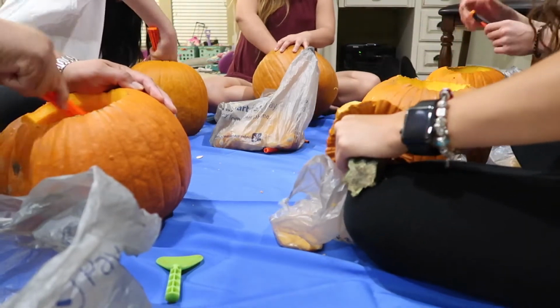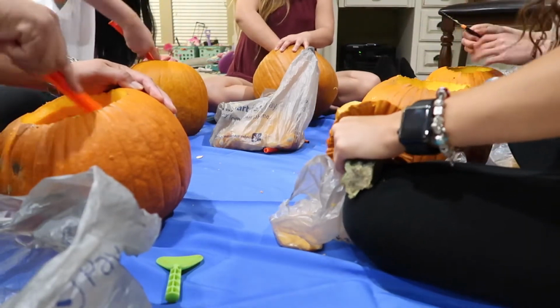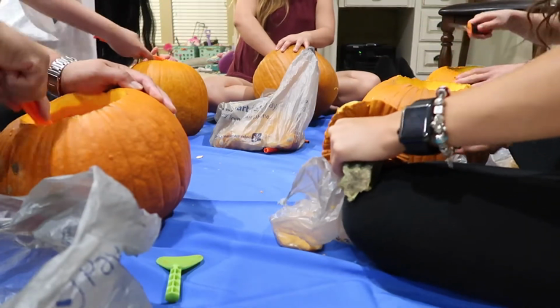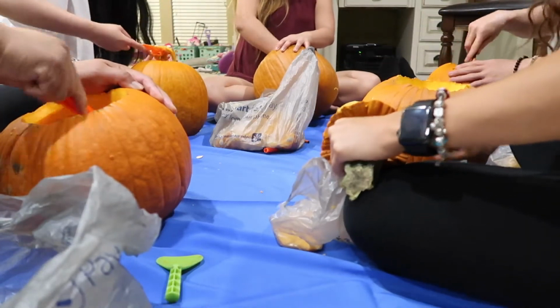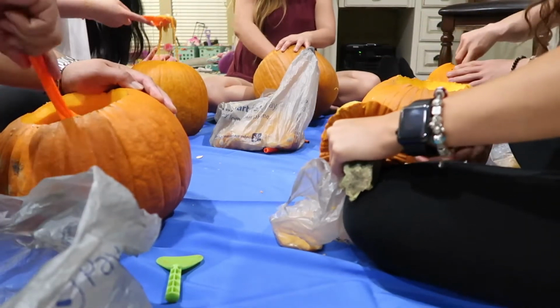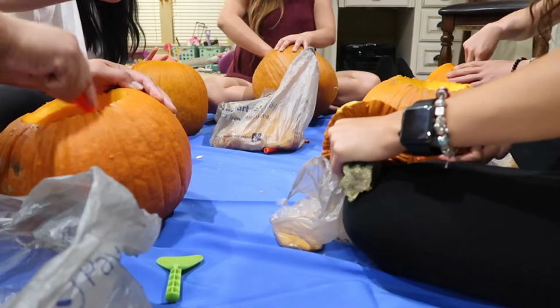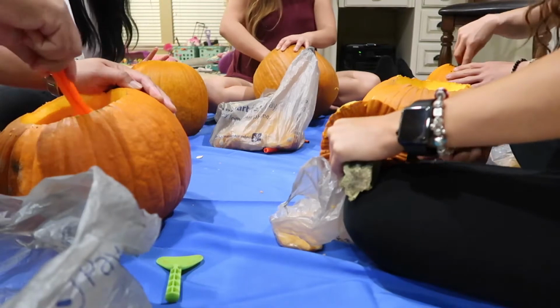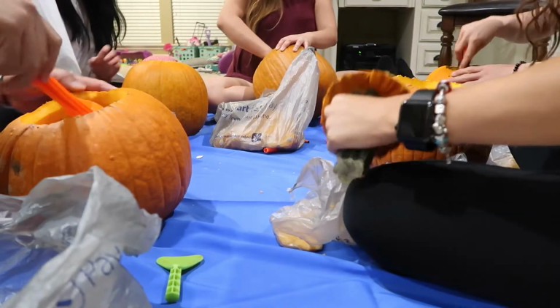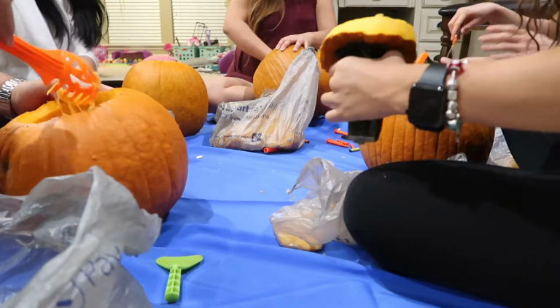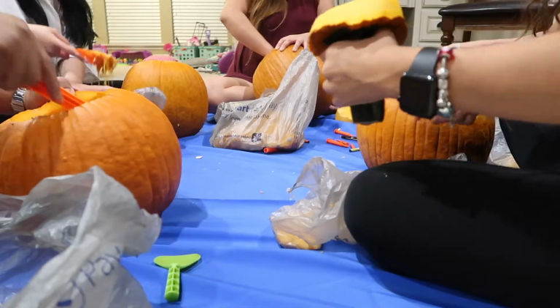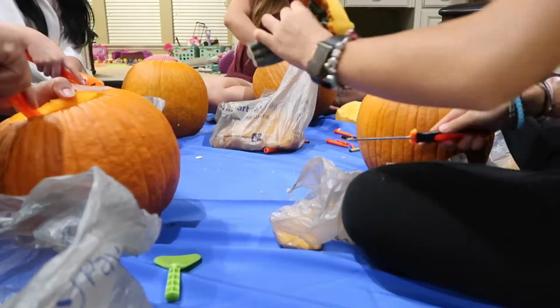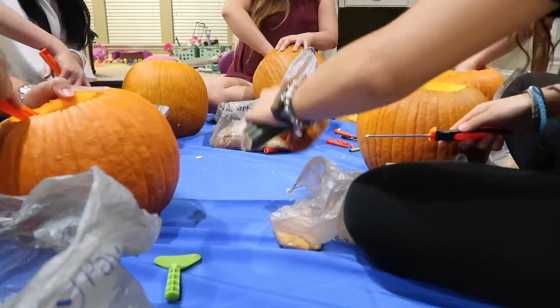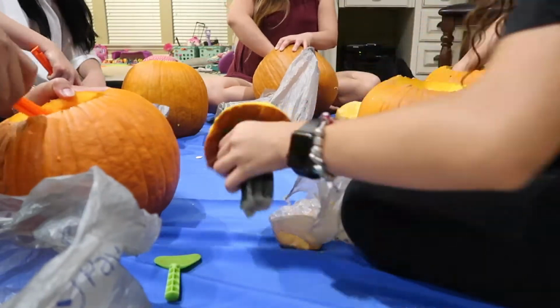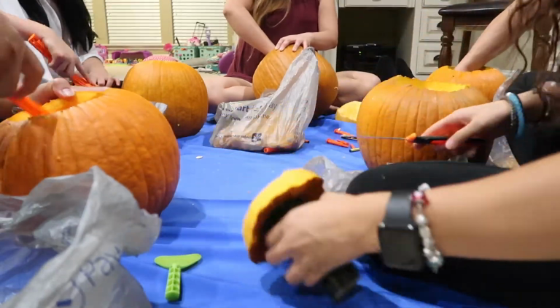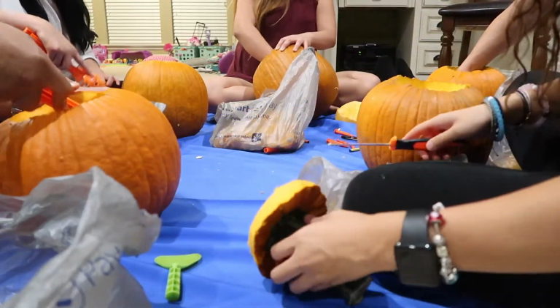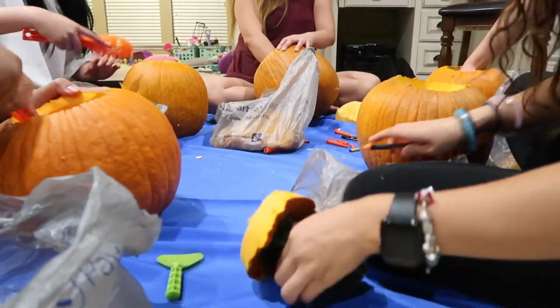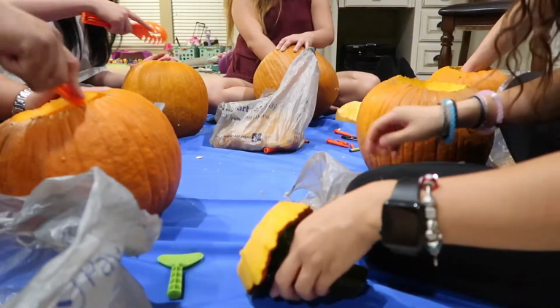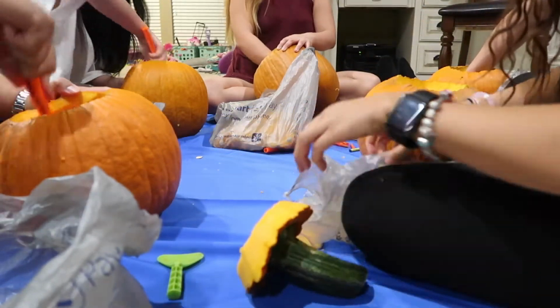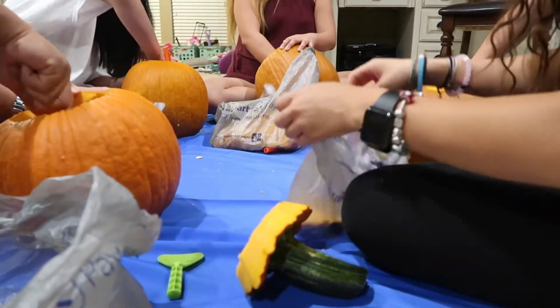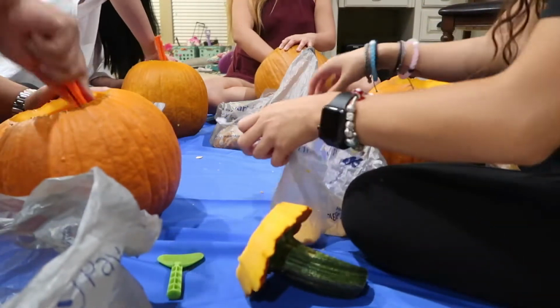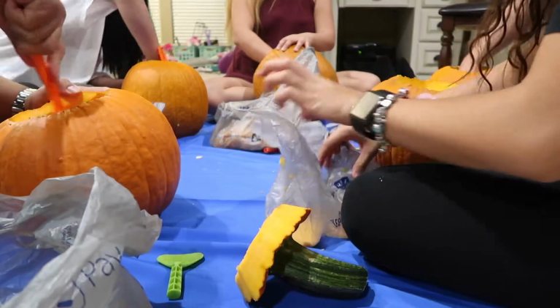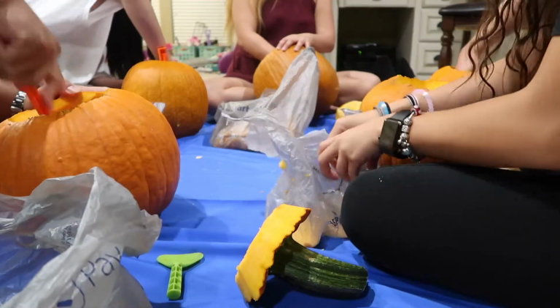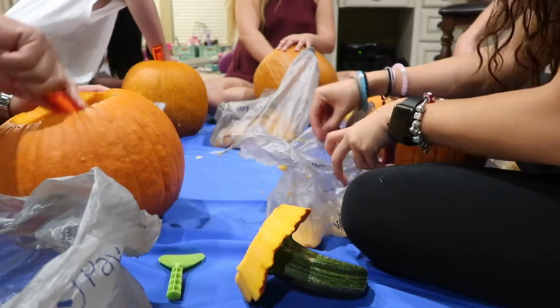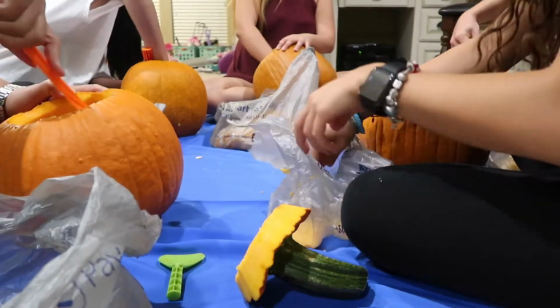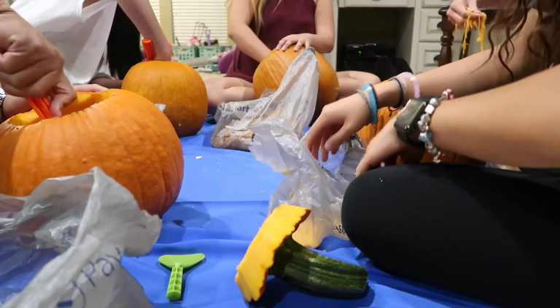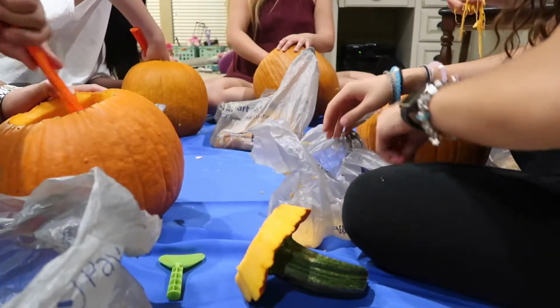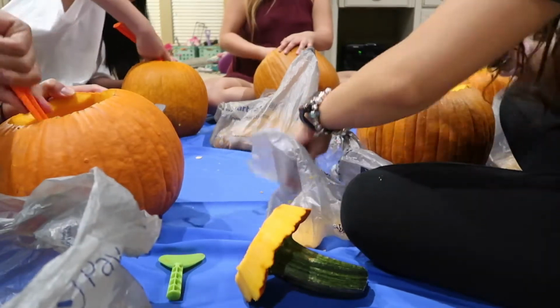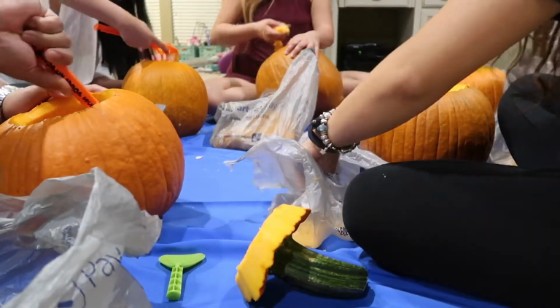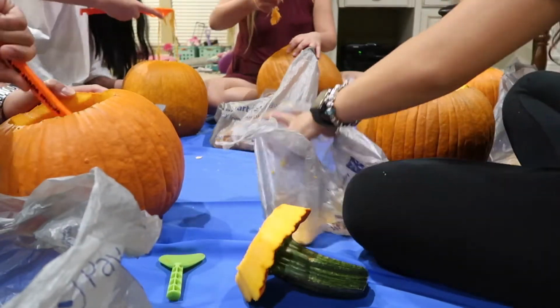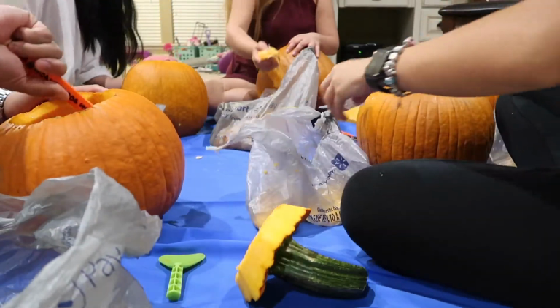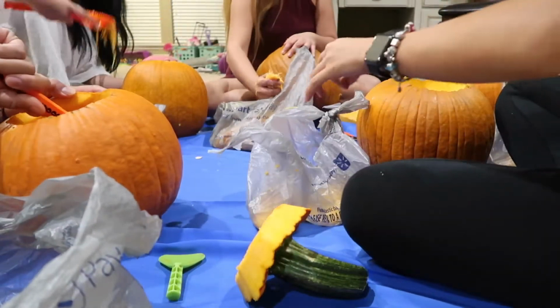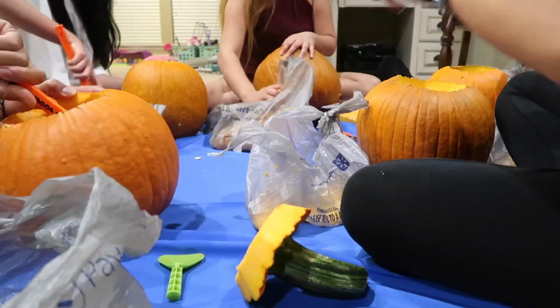The cutting out of the top was so much easier this year. The last time we used whole knives. Can I use a spoon after you?